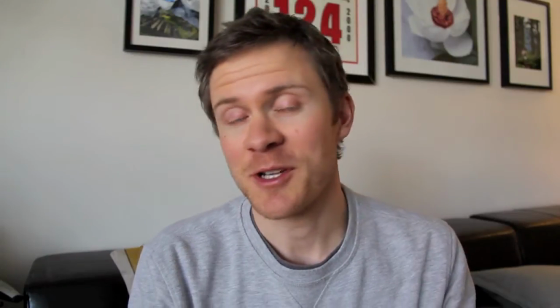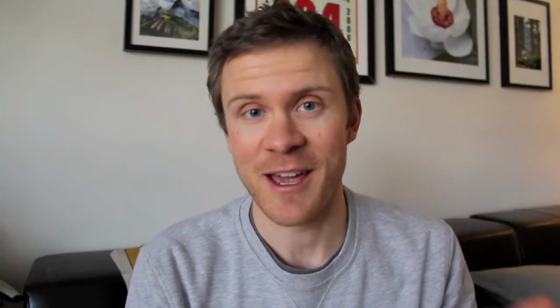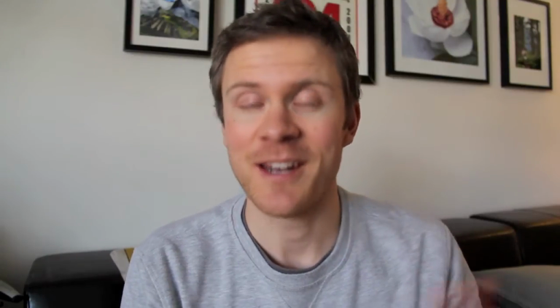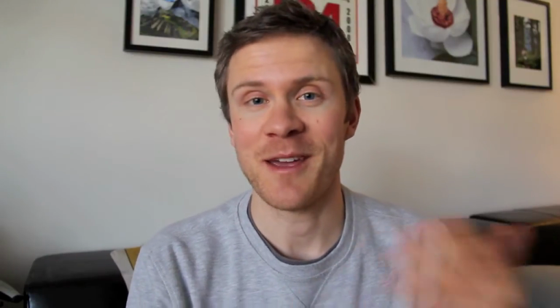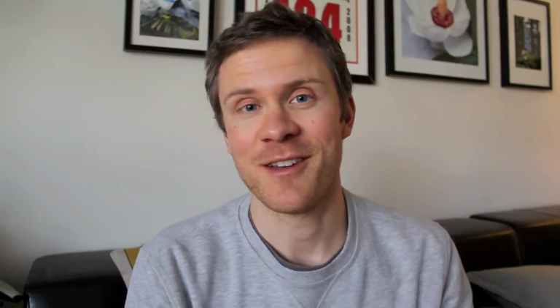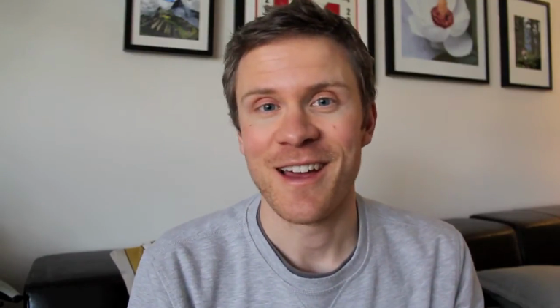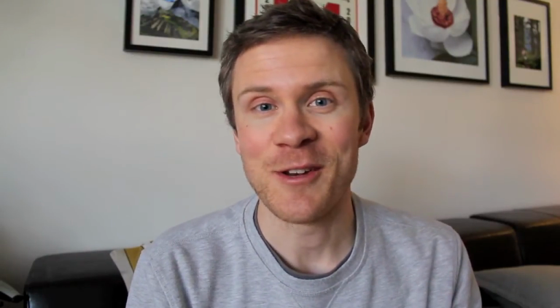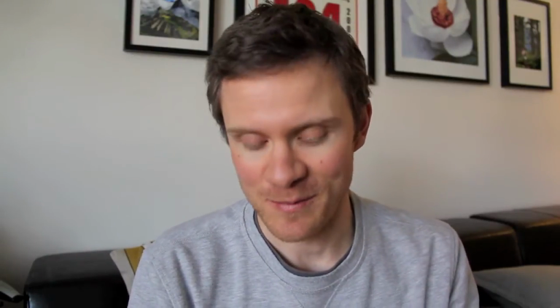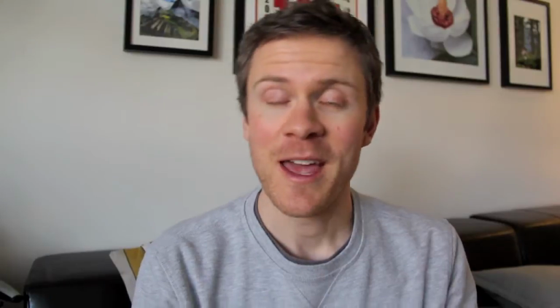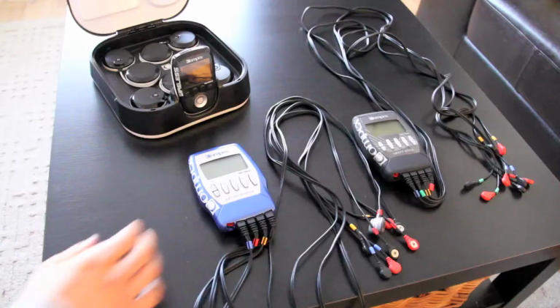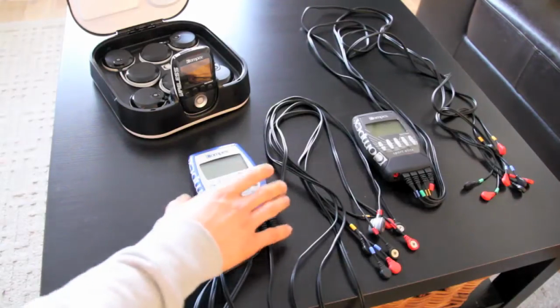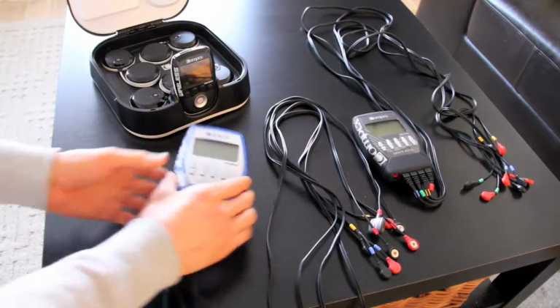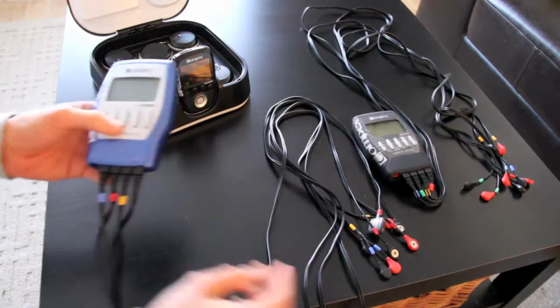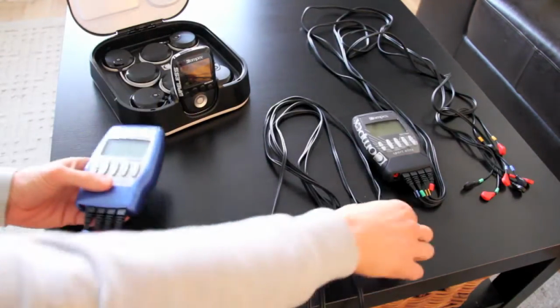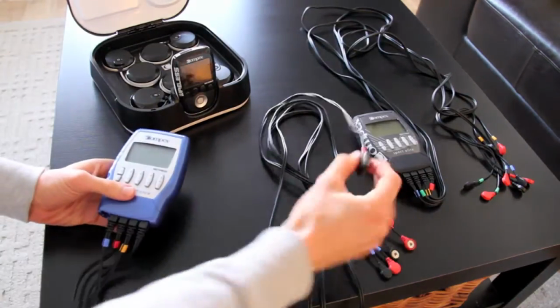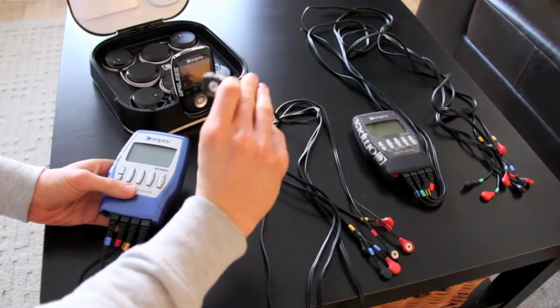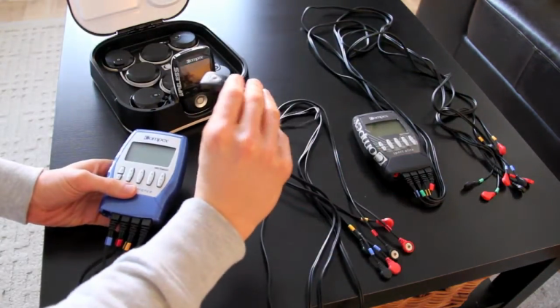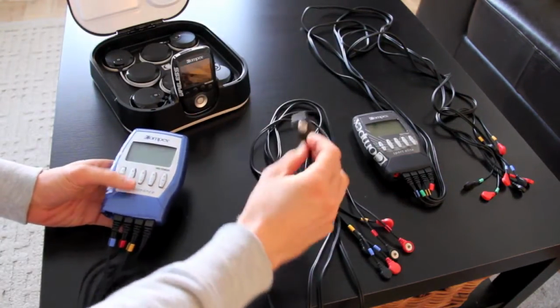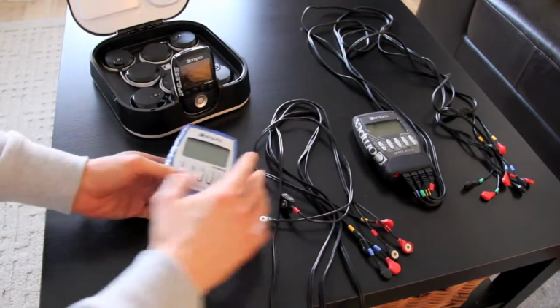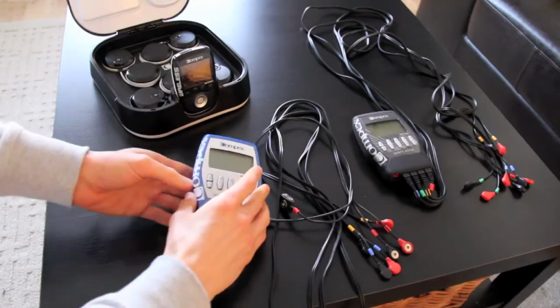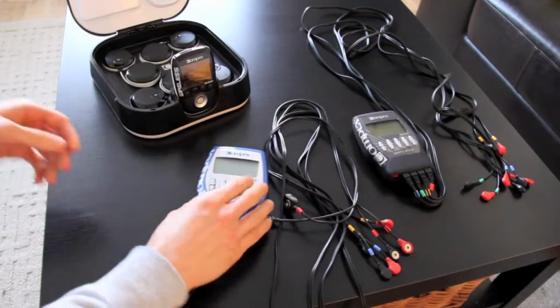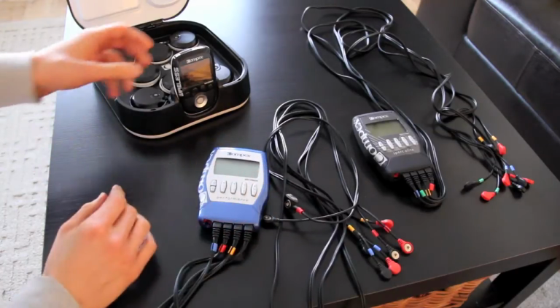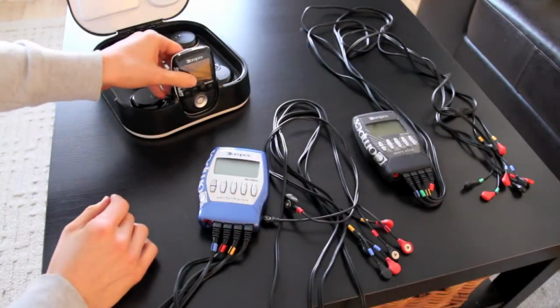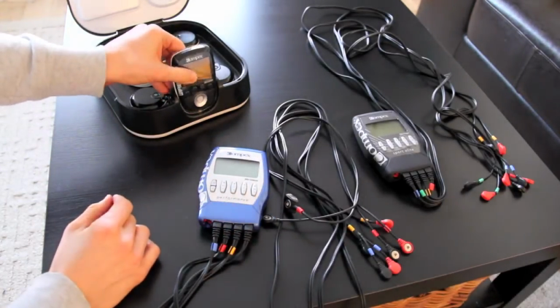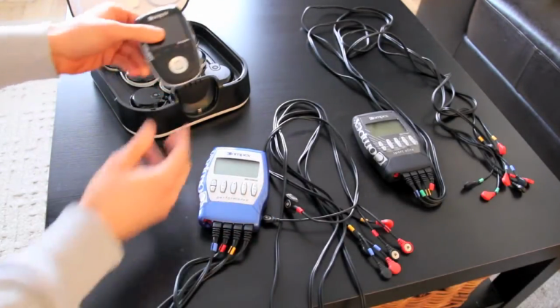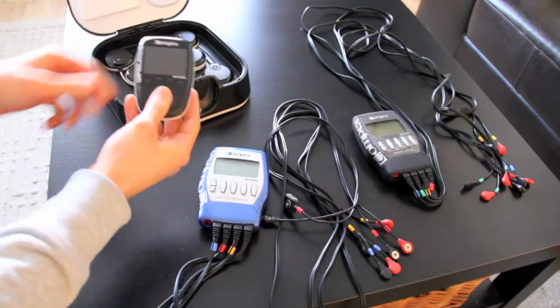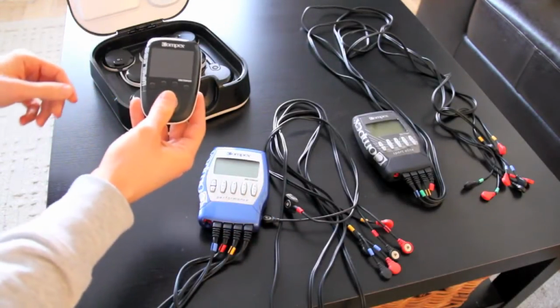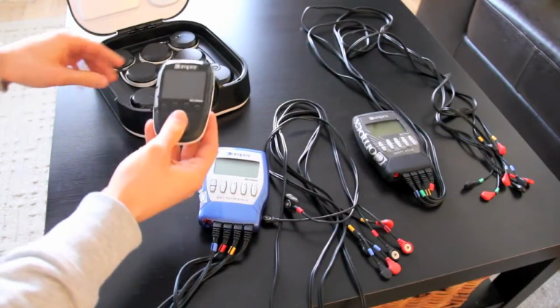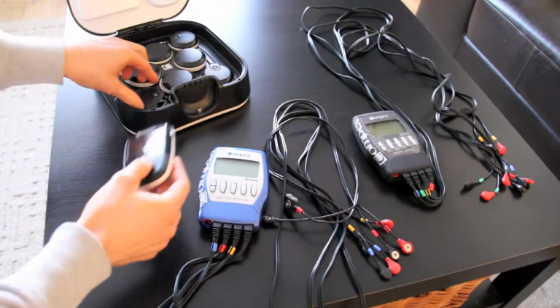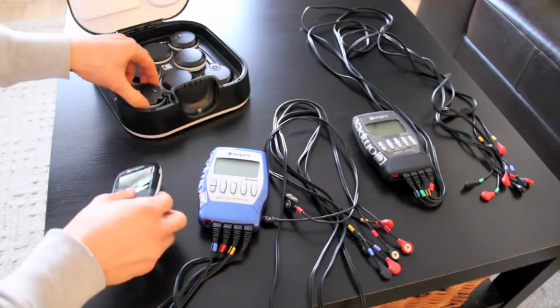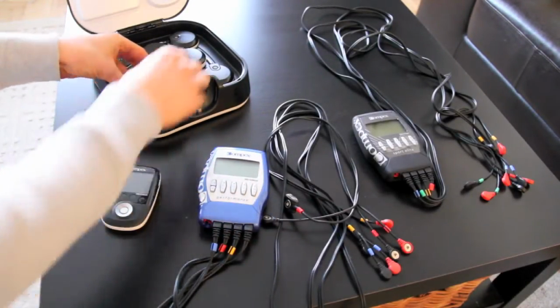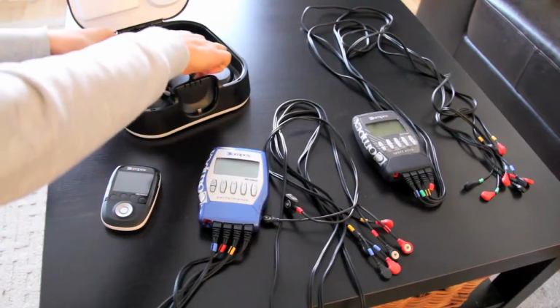Trust me, I'm looking at them and I've made note of them. So Ed, he wanted to know about Compex. I appreciate that he said that because Ed already has a Compex, but he thought it would be beneficial for you guys to know.